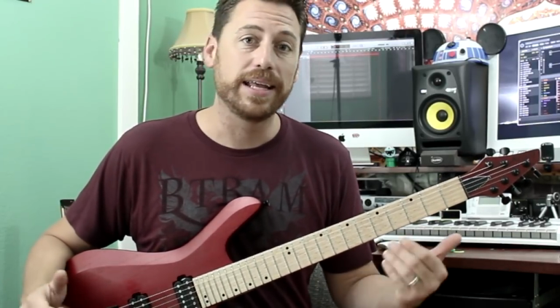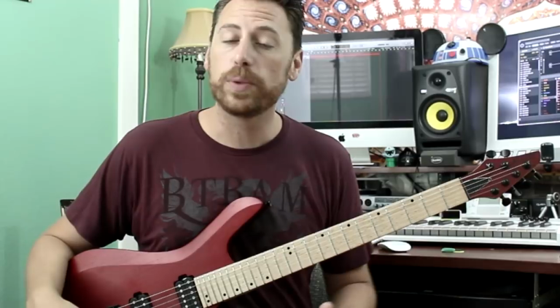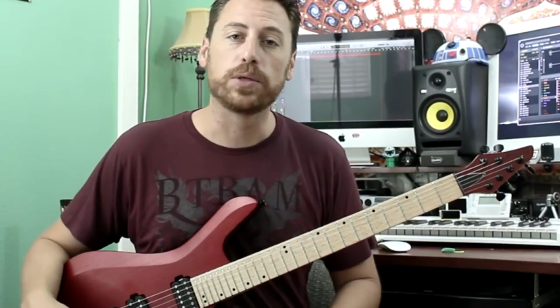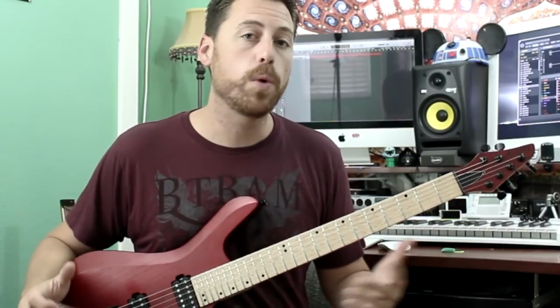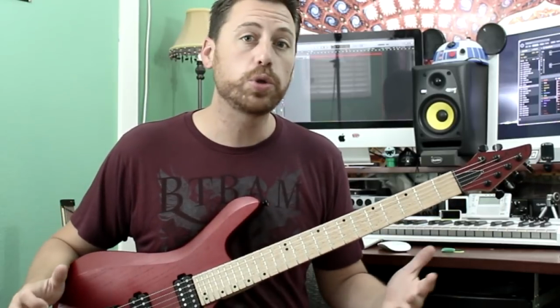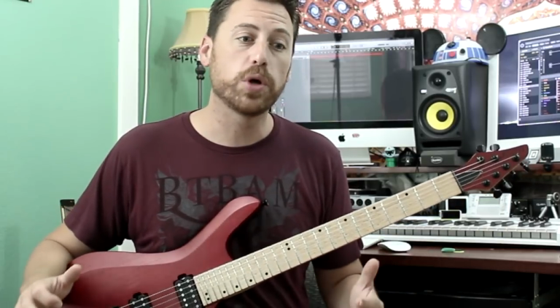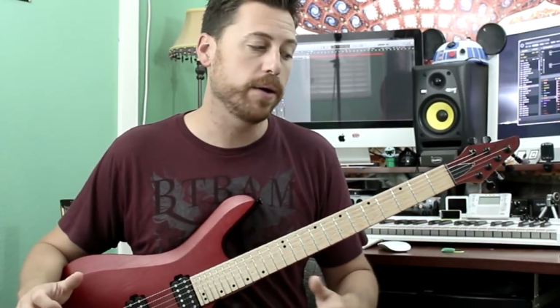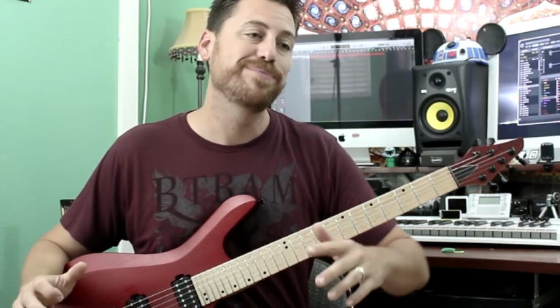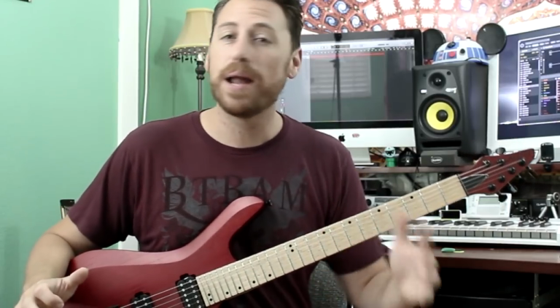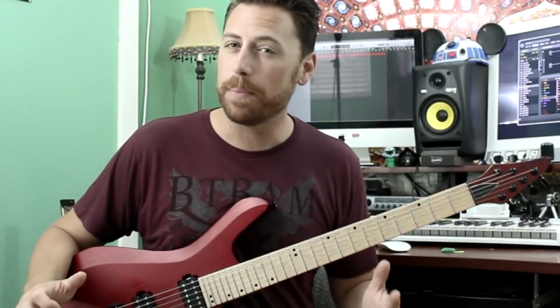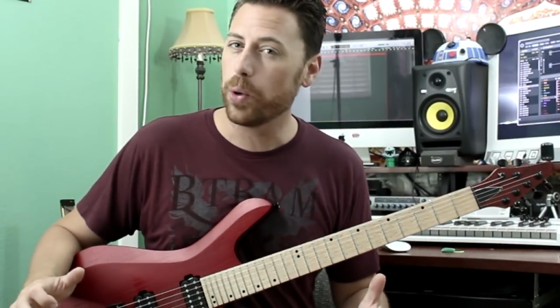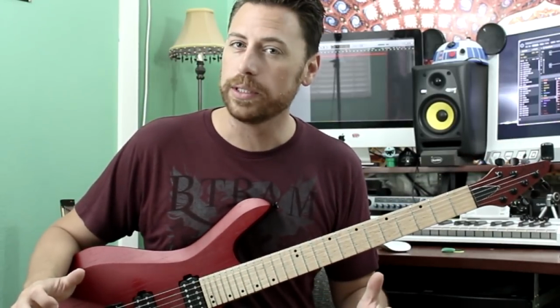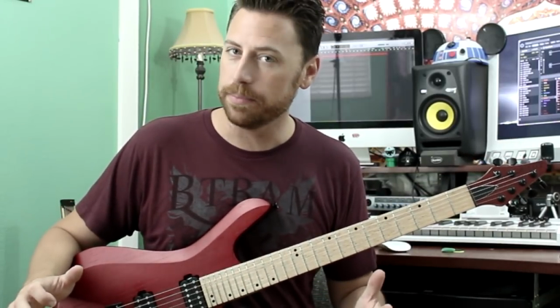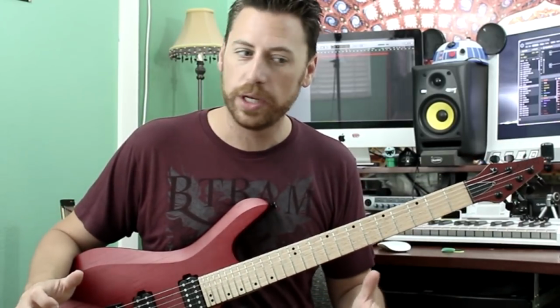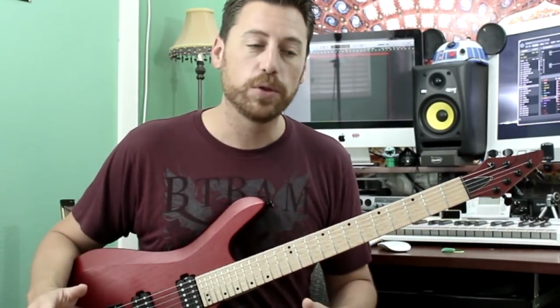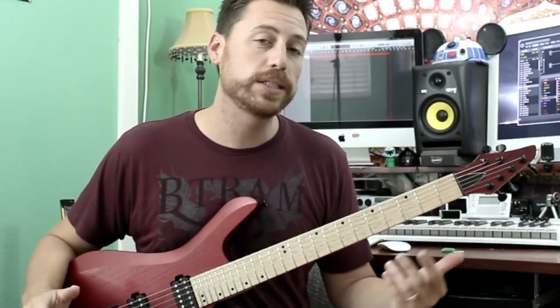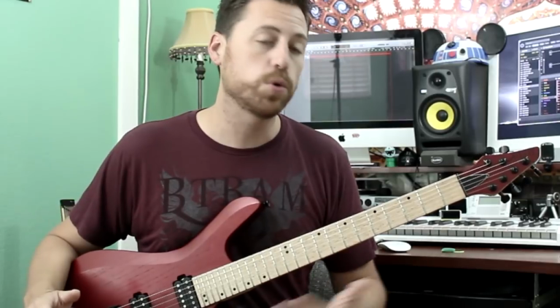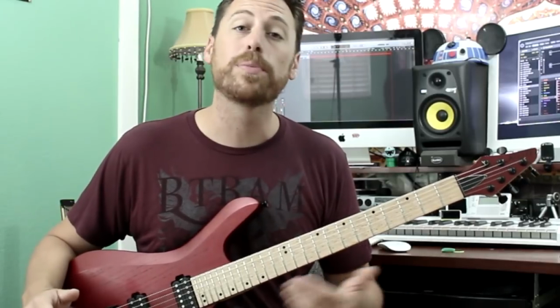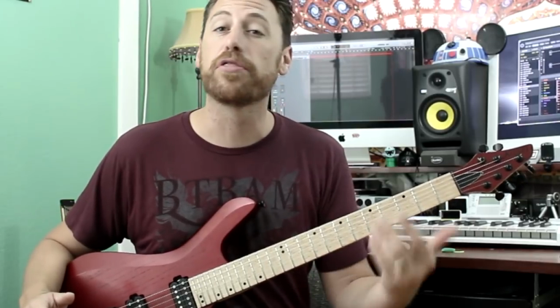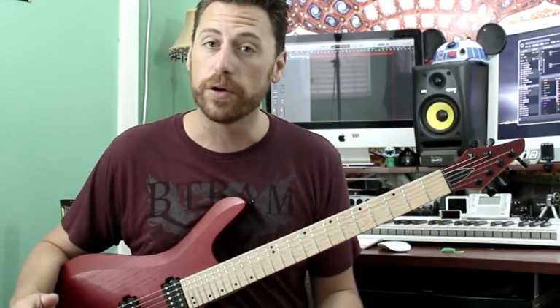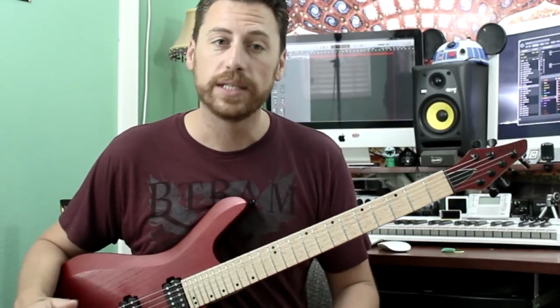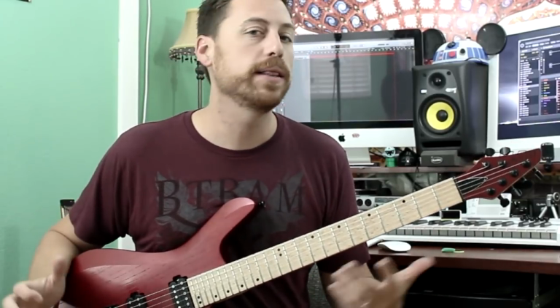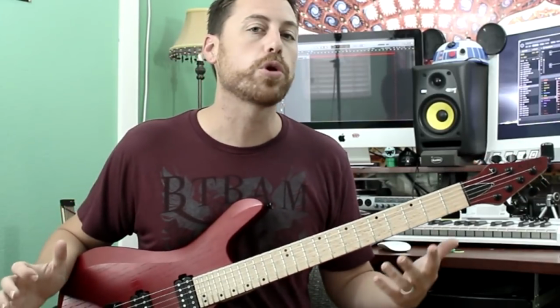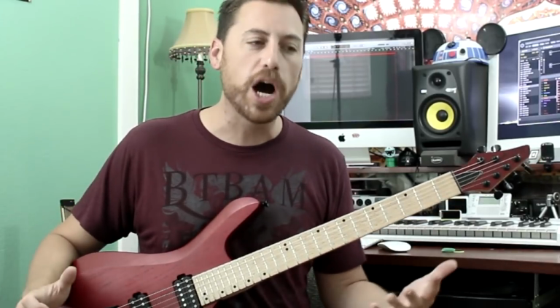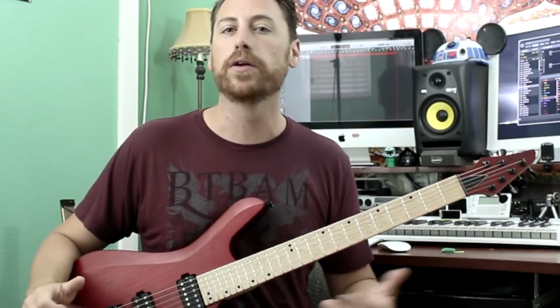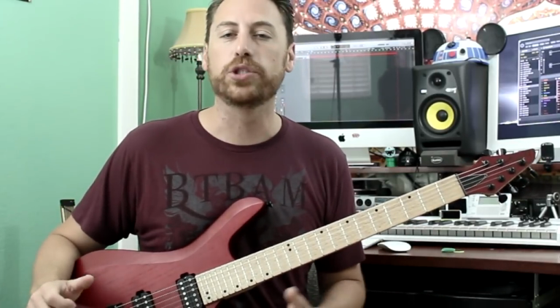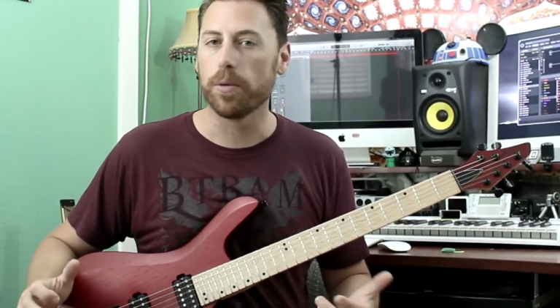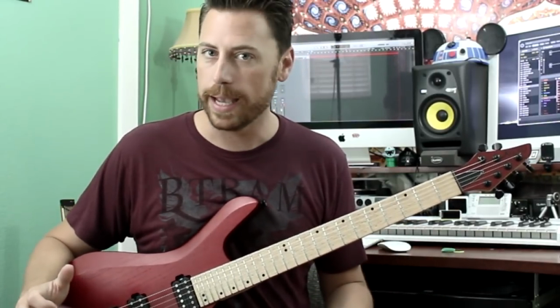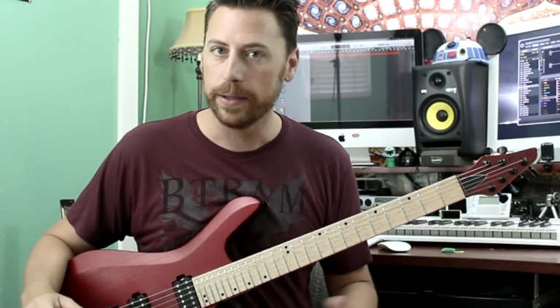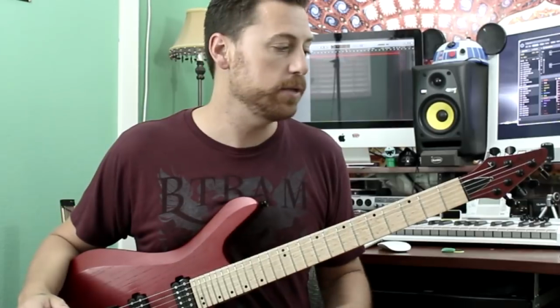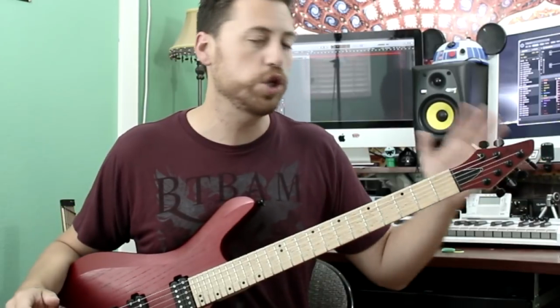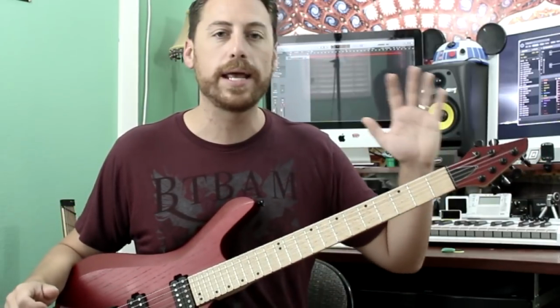In this week's lesson, what I want to do is talk about not playing power chords as much and look at ways that we can incorporate playing thirds to add a lot more color into our playing. Let's jump right in.